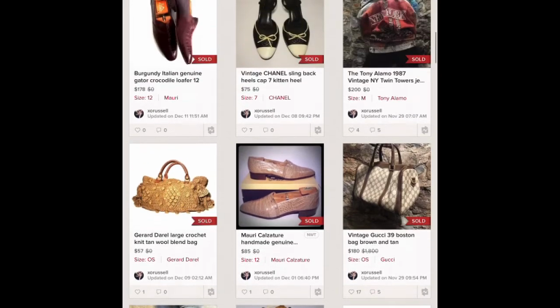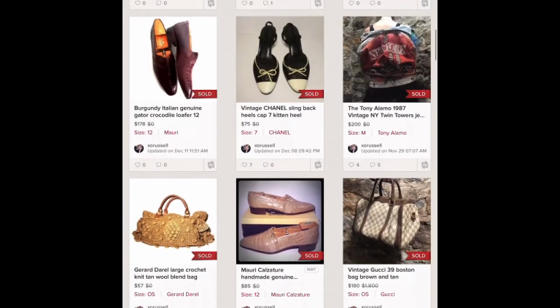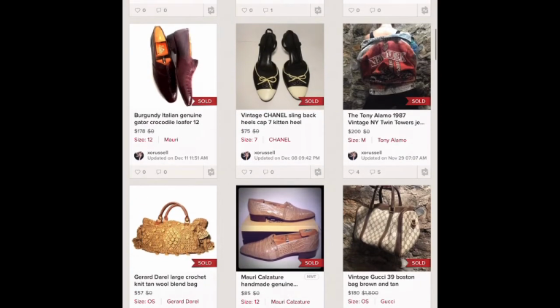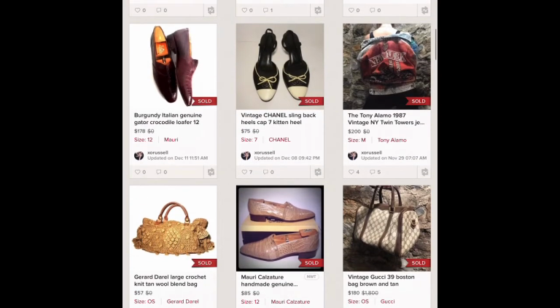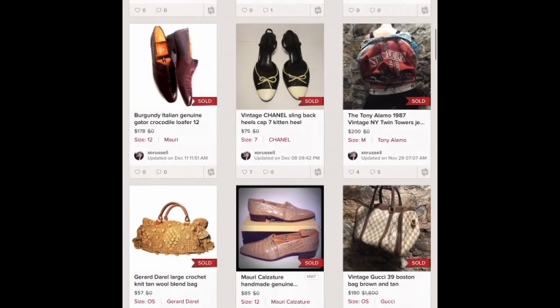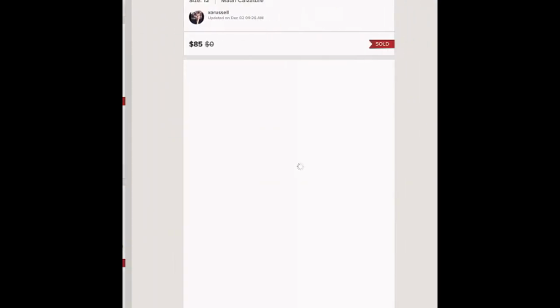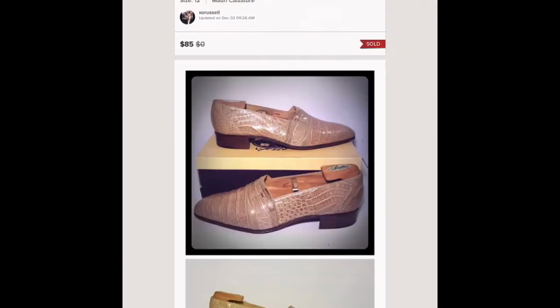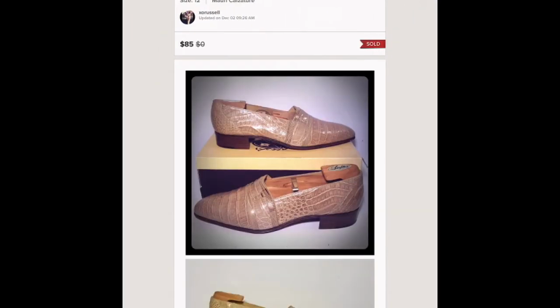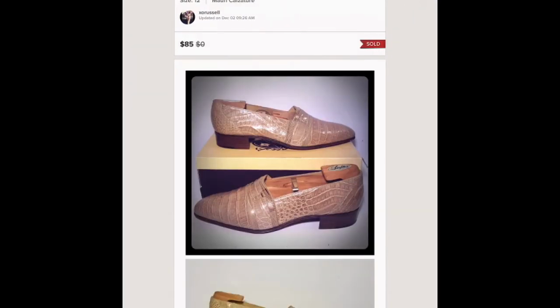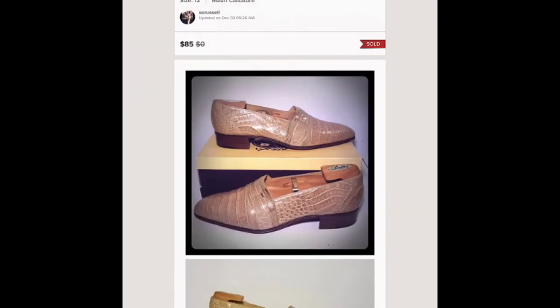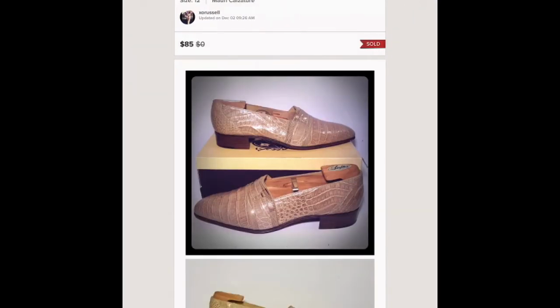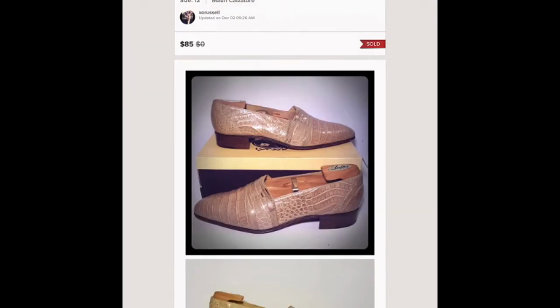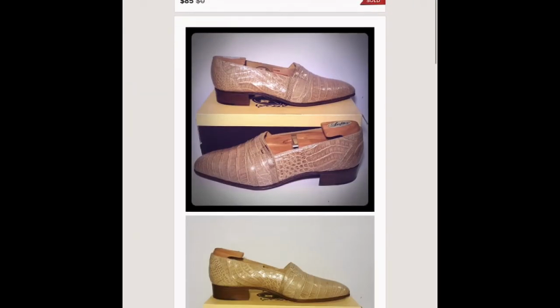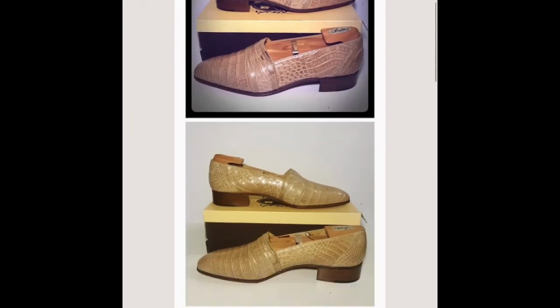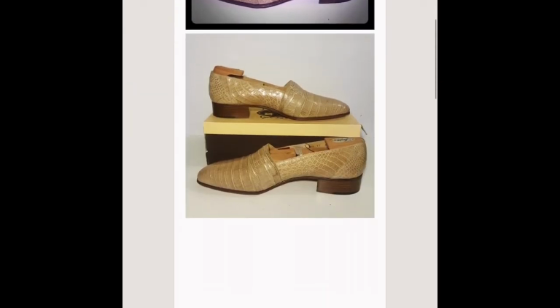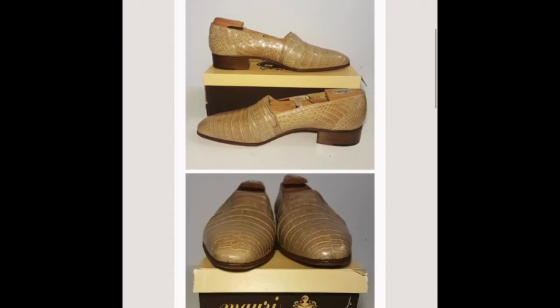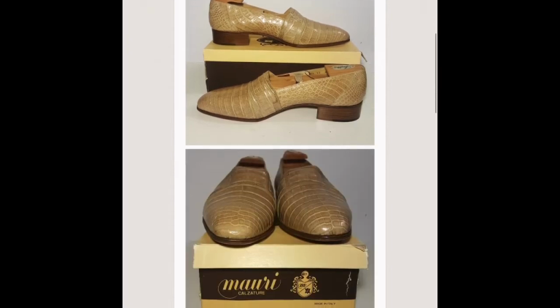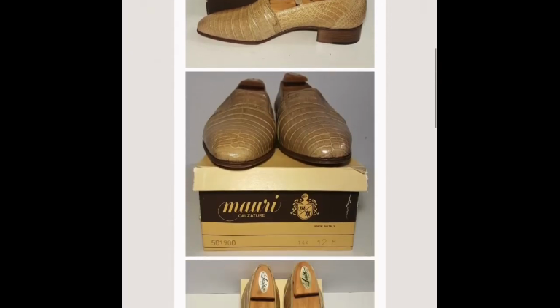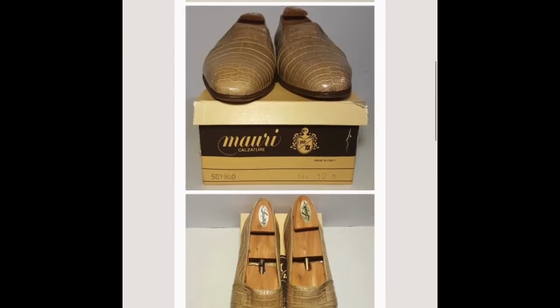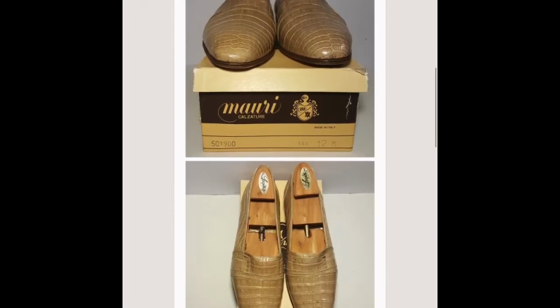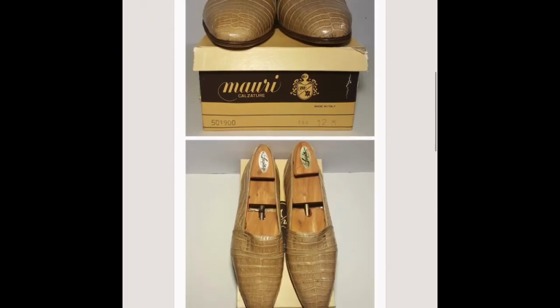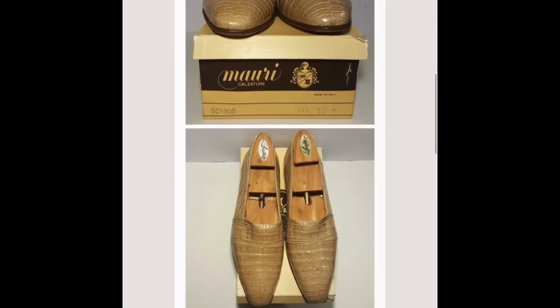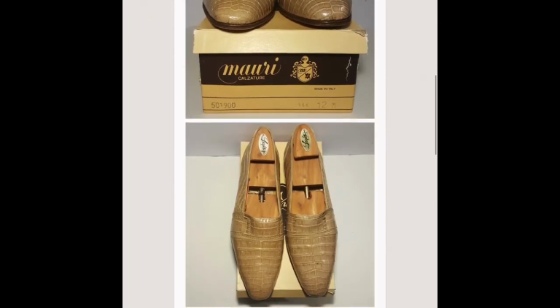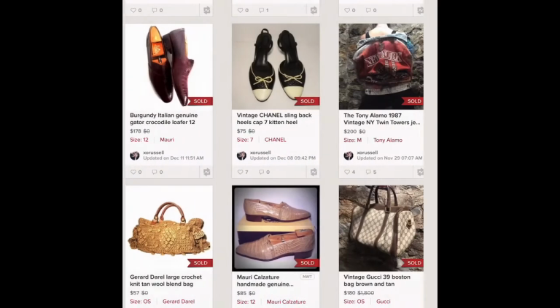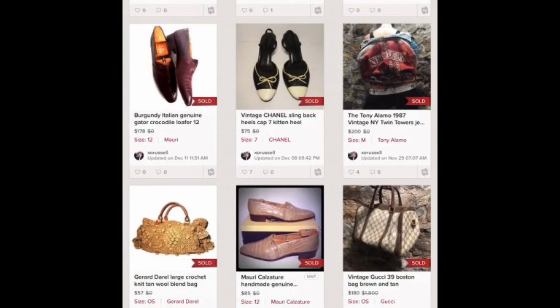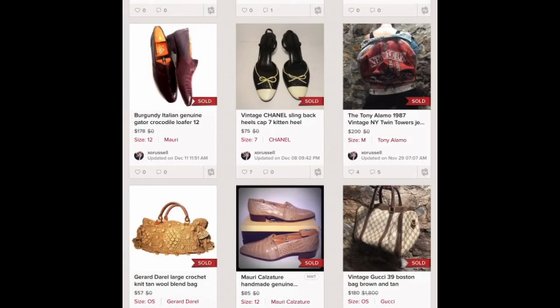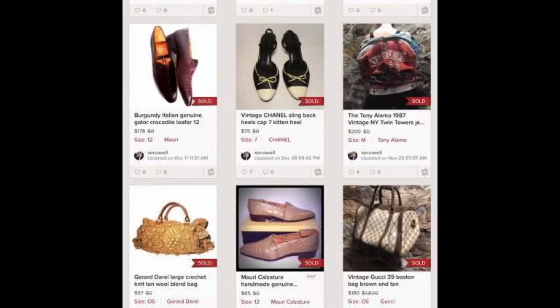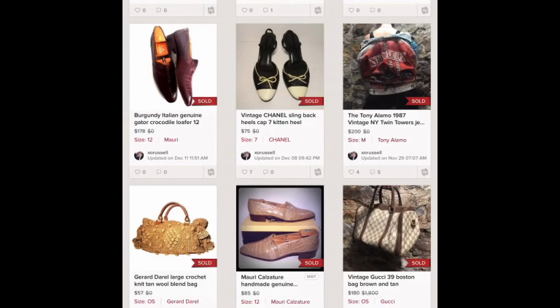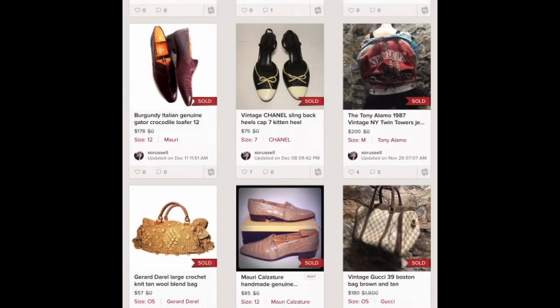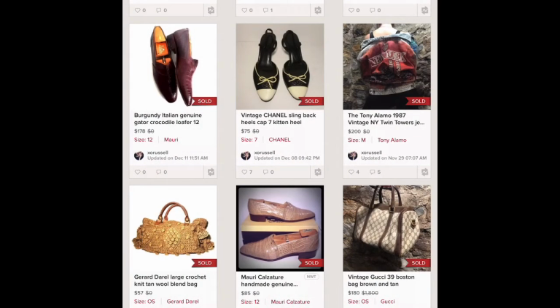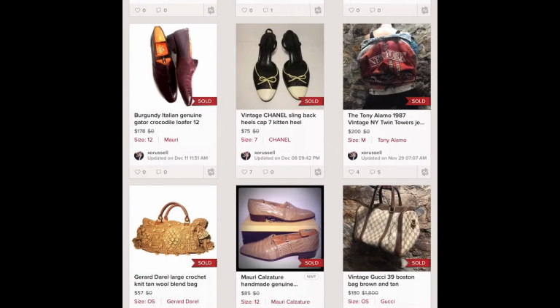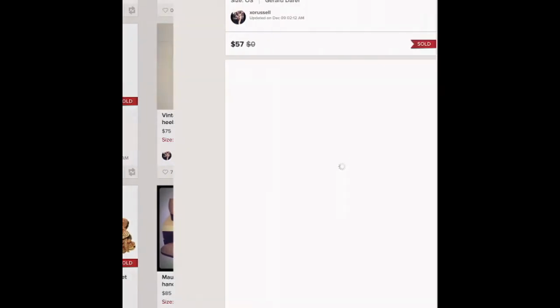This is going to be one of several pairs of vintage crocodile Mori men's dress shoes. That one sold for 85 dollars.